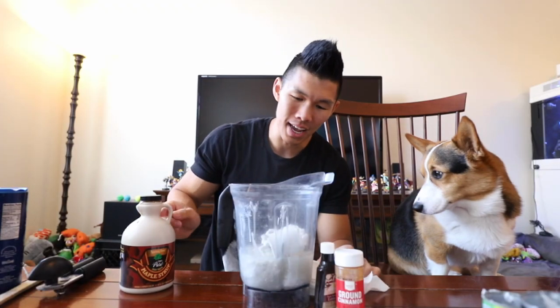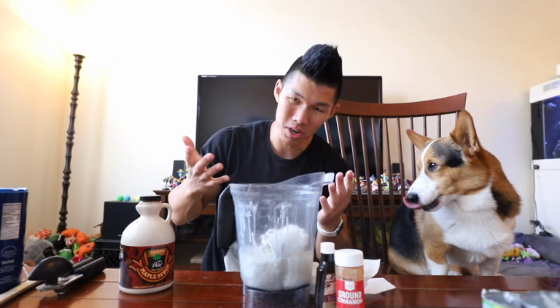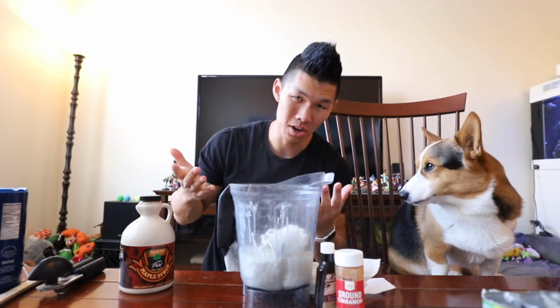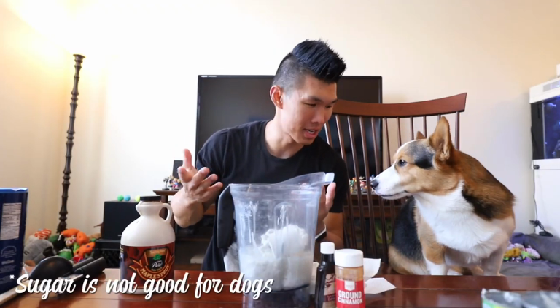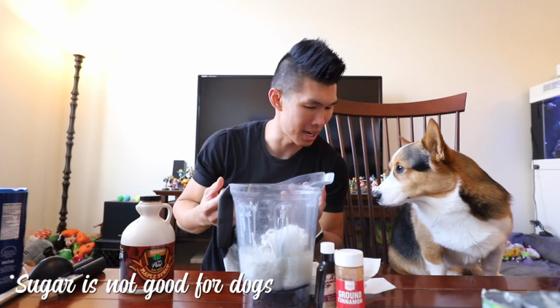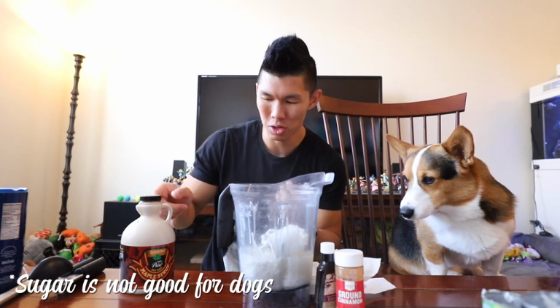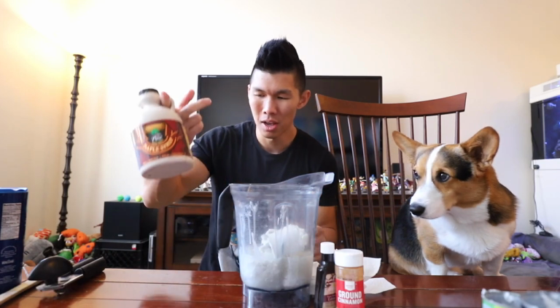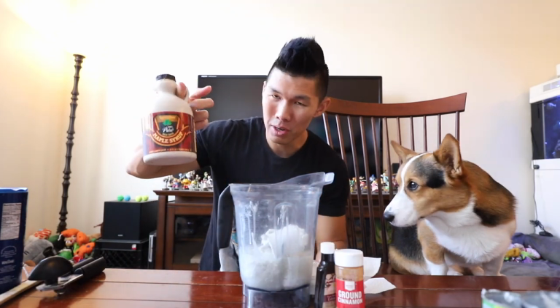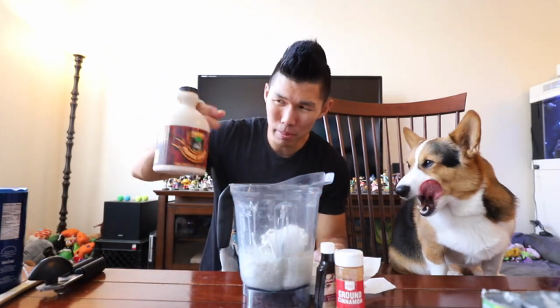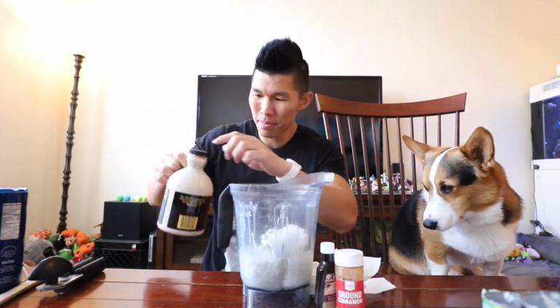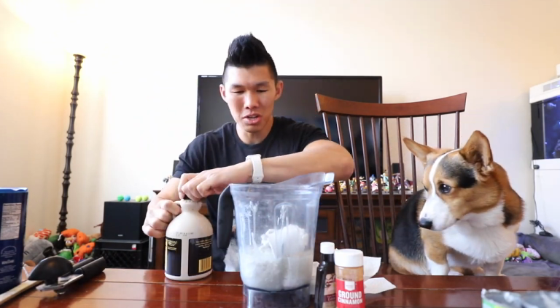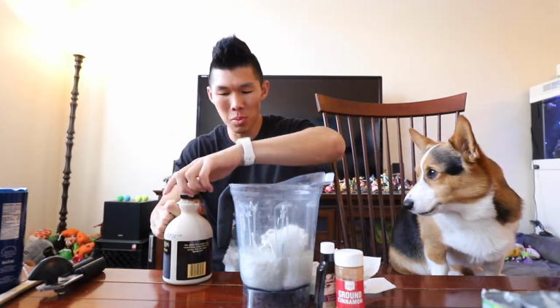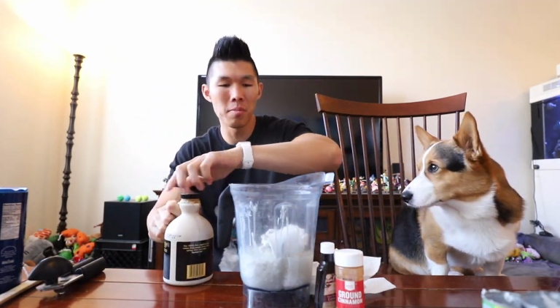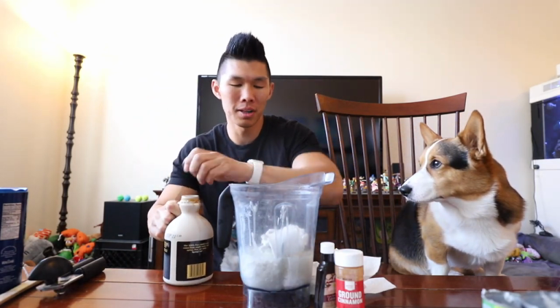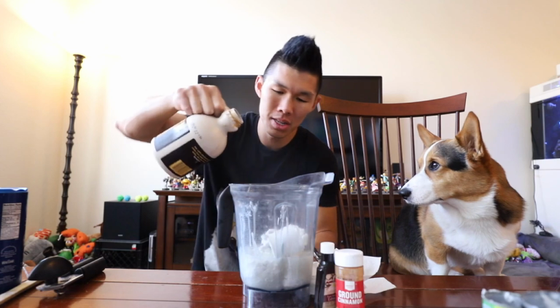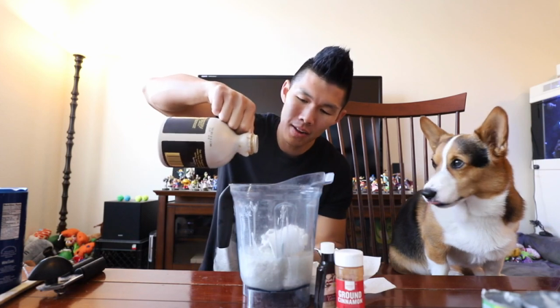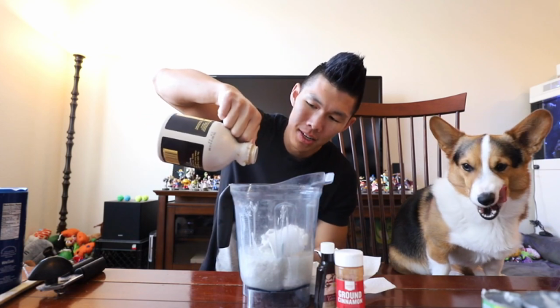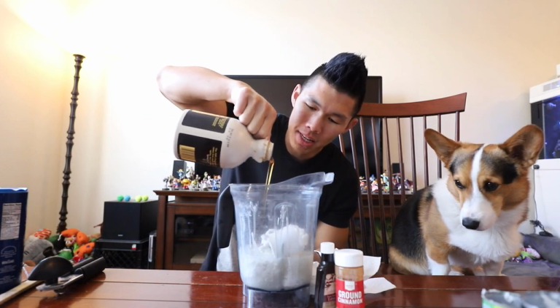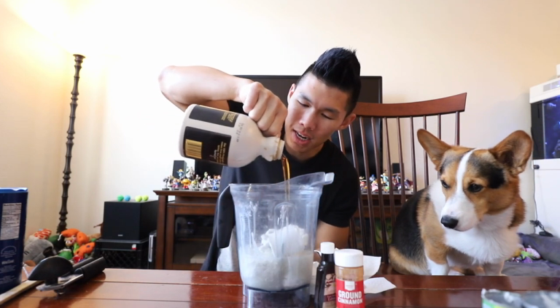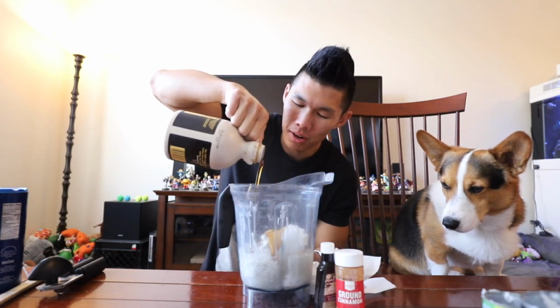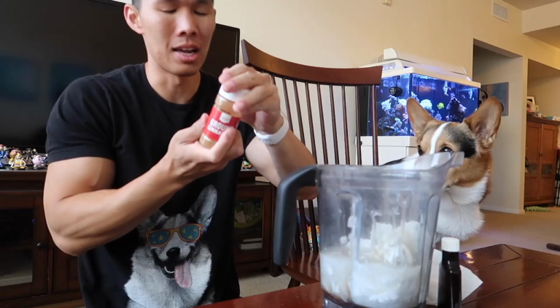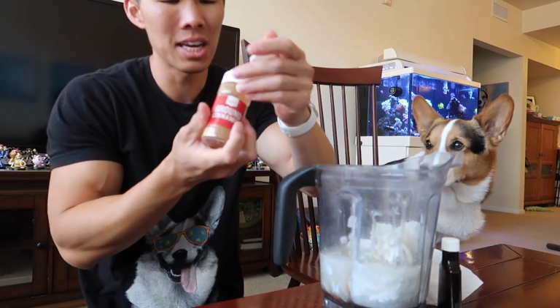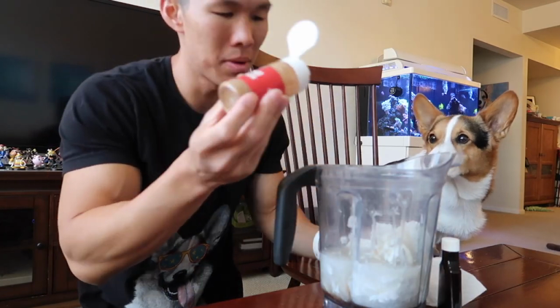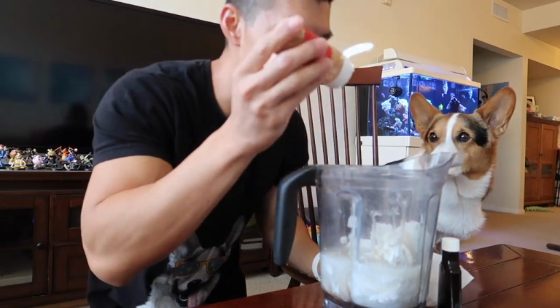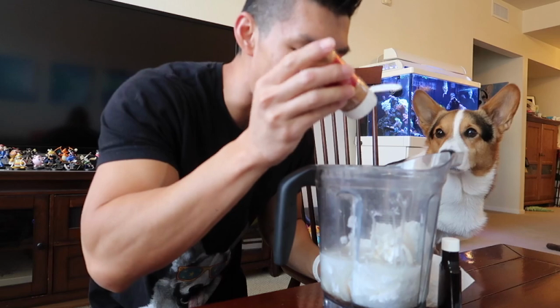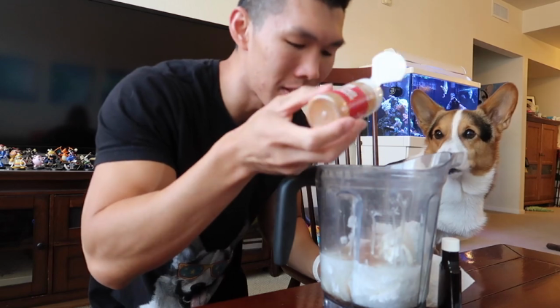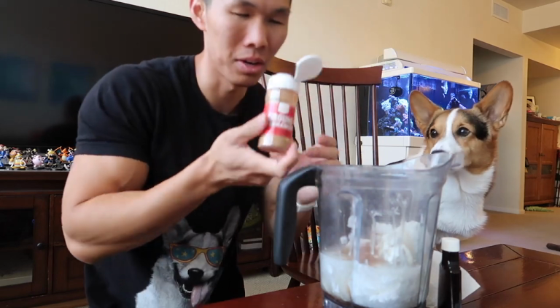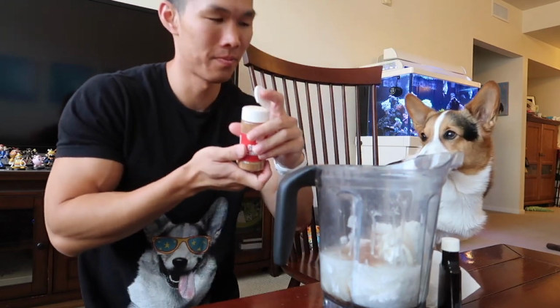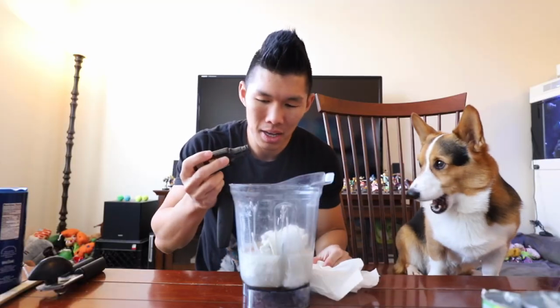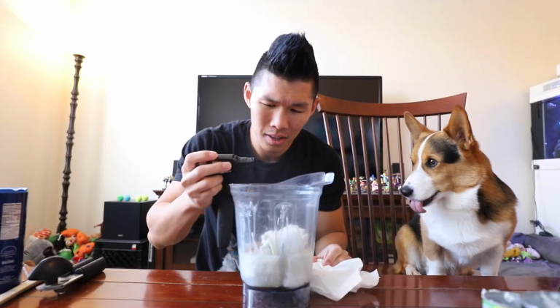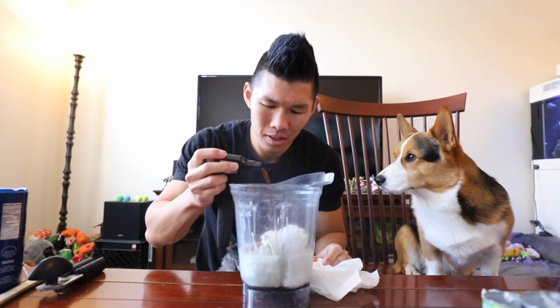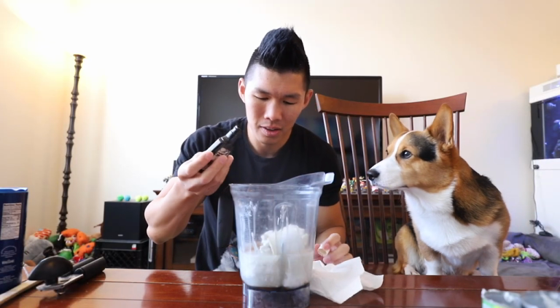Can't add too much sweetener just because dogs can't have too sweet, but we do have some maple syrup. You can use honey as well. I'm just gonna put a little bit inside just because this is not sweet at all. A dash of cinnamon, just a dash. Gonna put a little bit of vanilla extract.